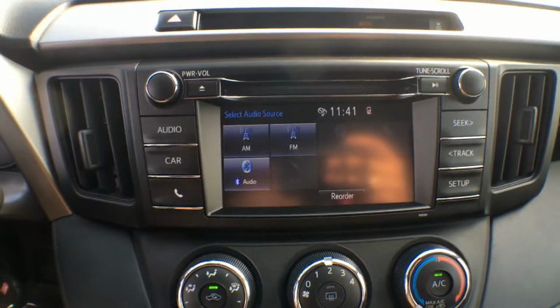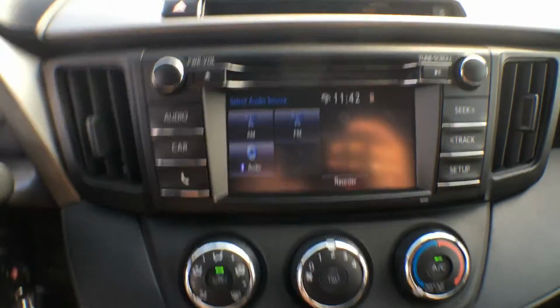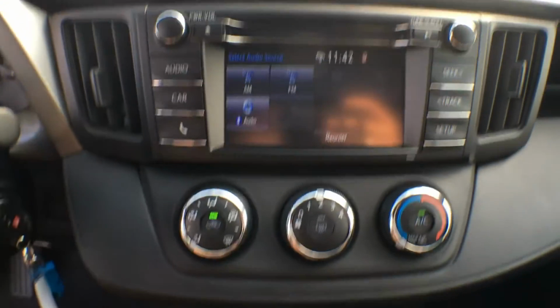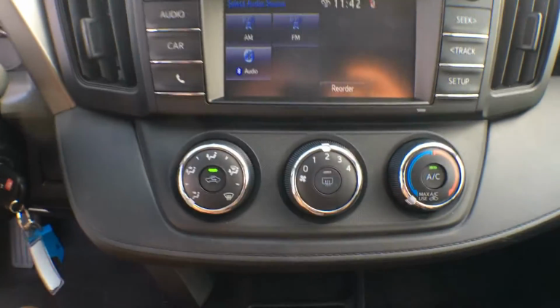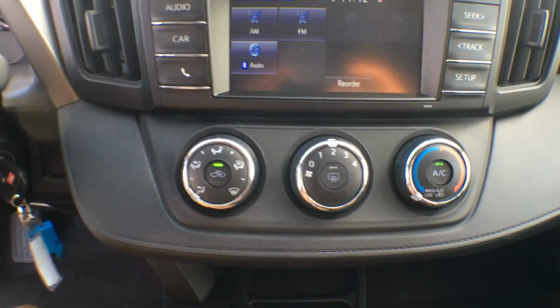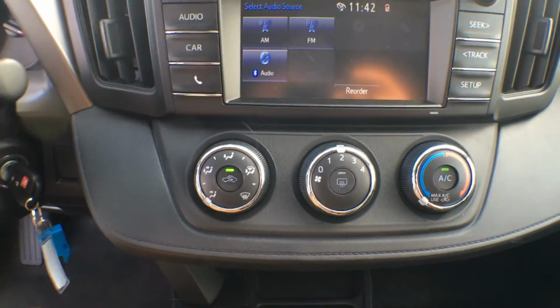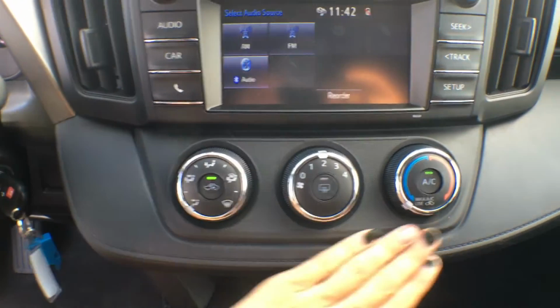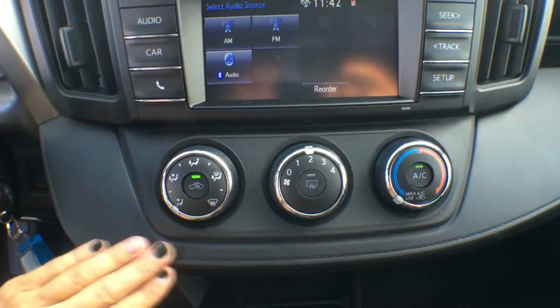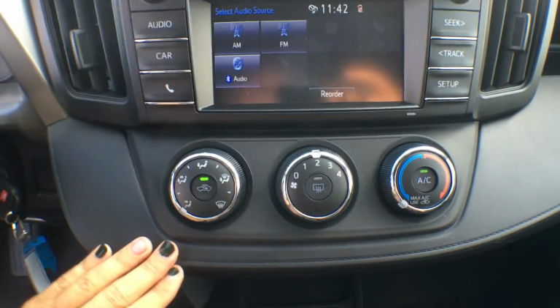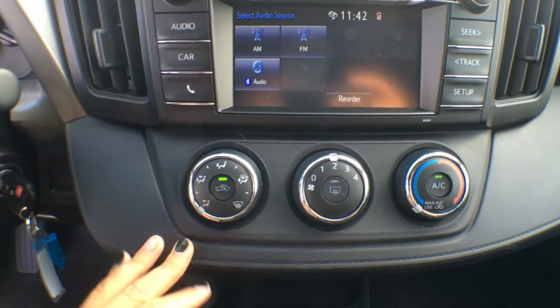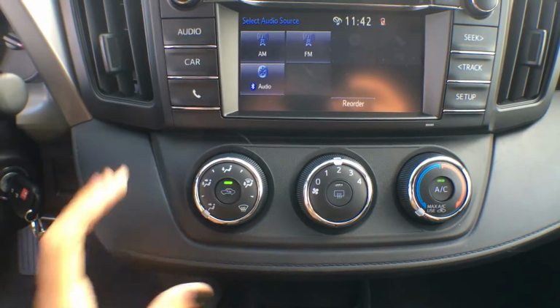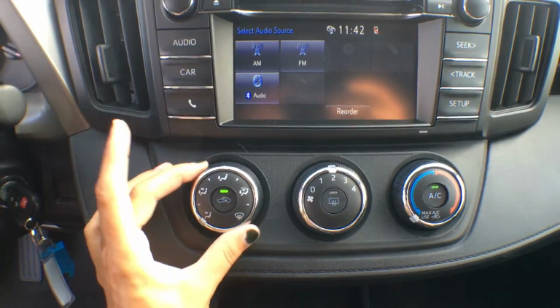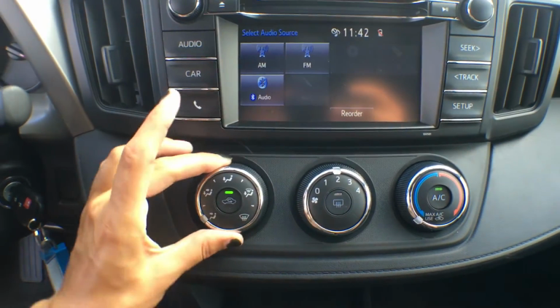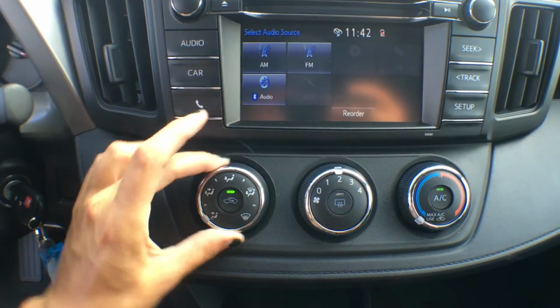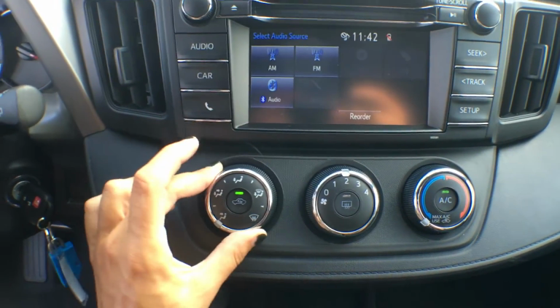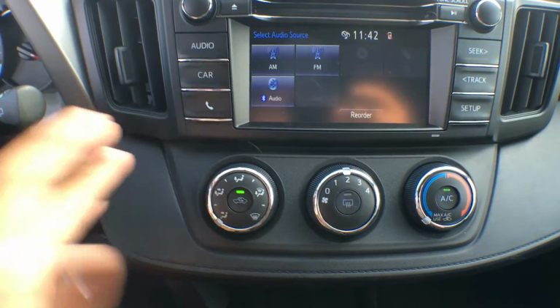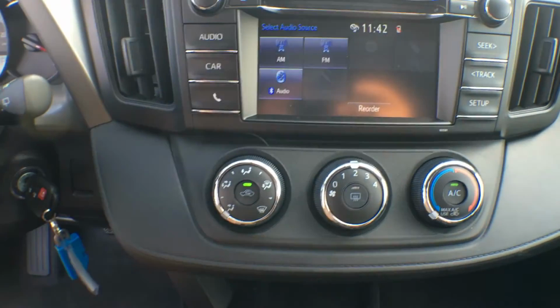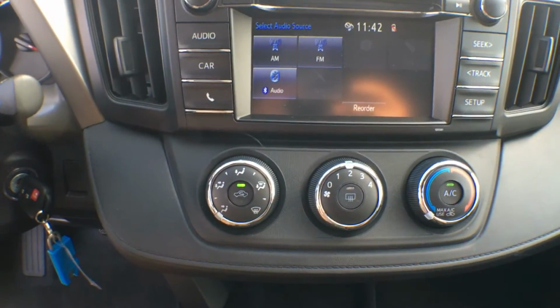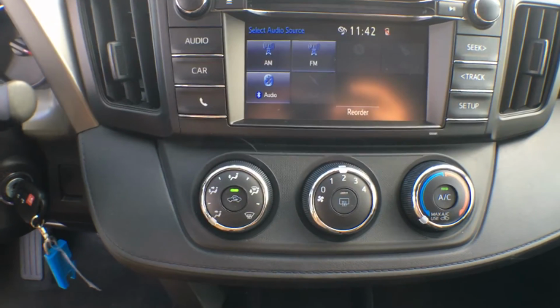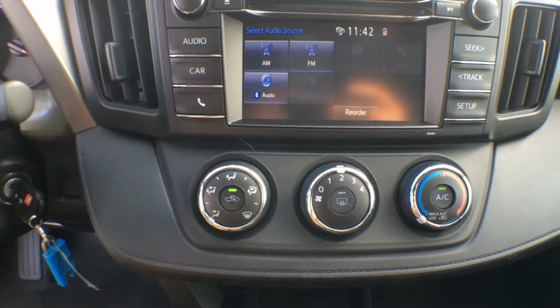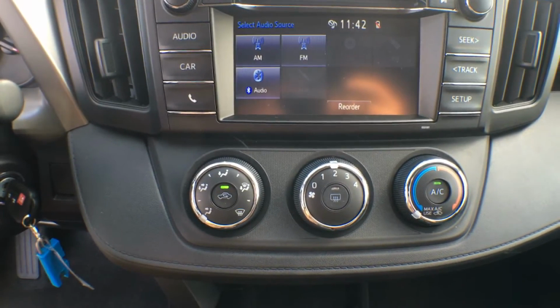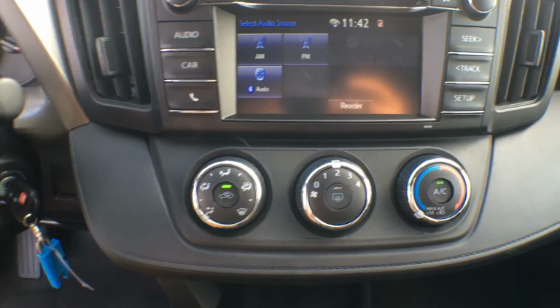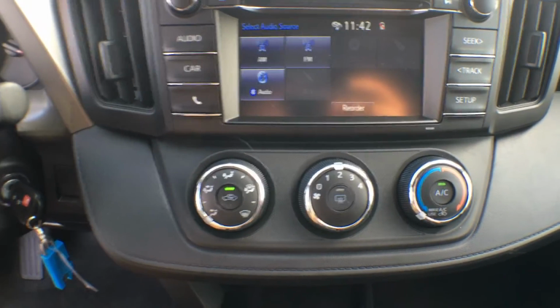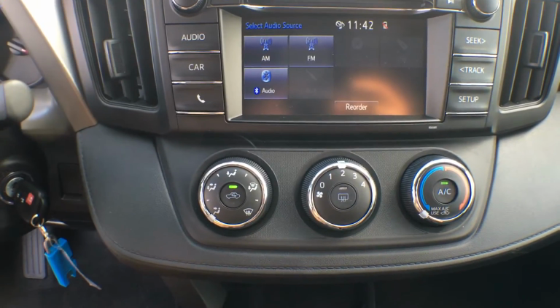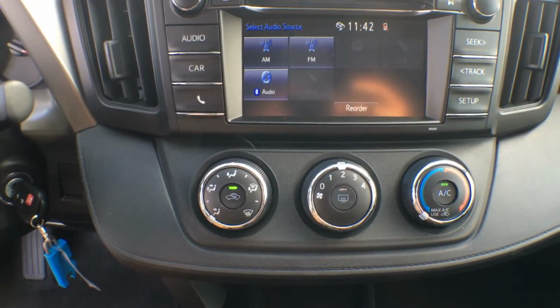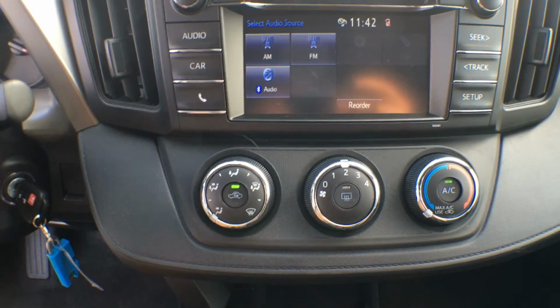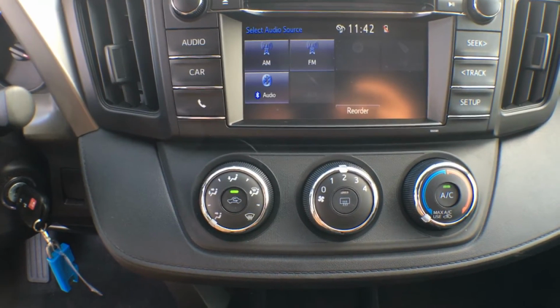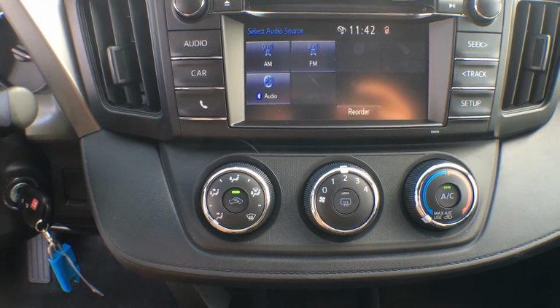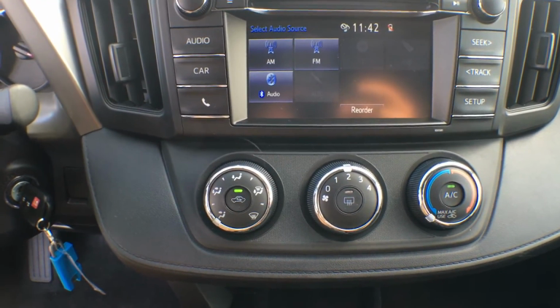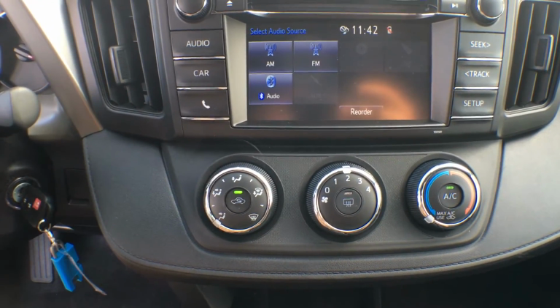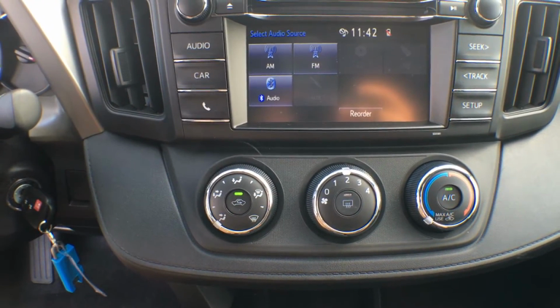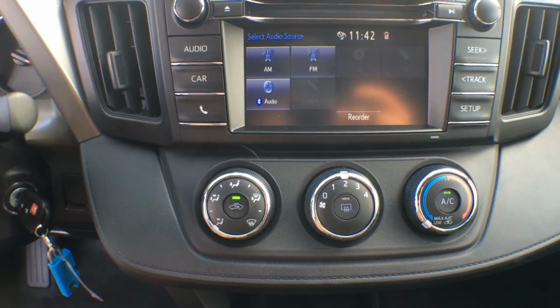Underneath that screen we have all of our air control. I love that it's in these giant knobs — not only is it super easy to use, but it also adds a bit of safety as it keeps your eyes on the road as much as possible.